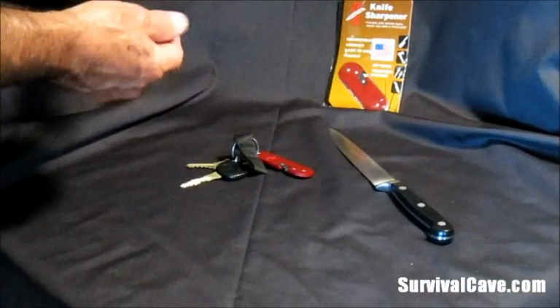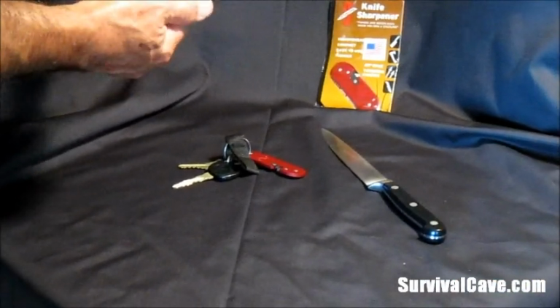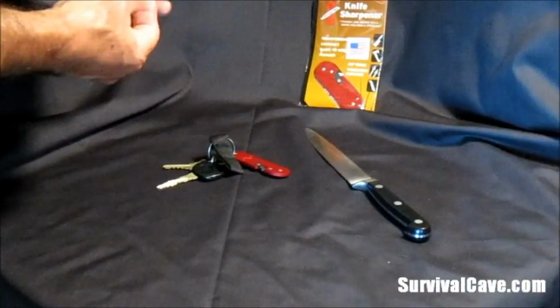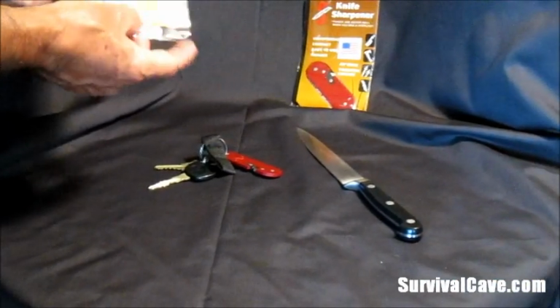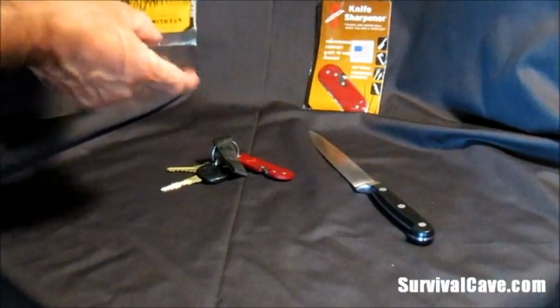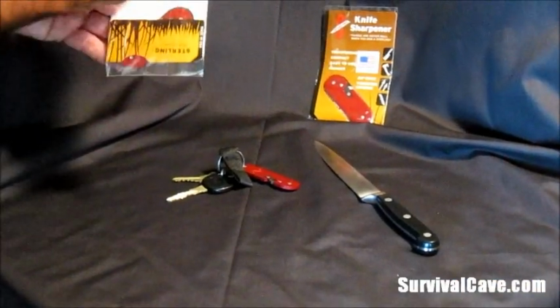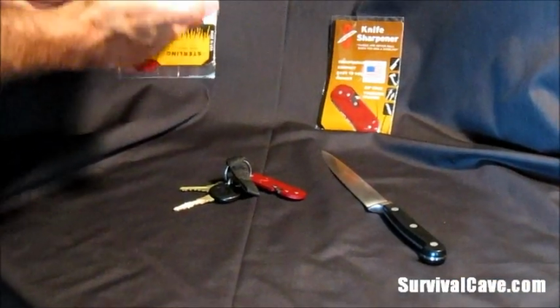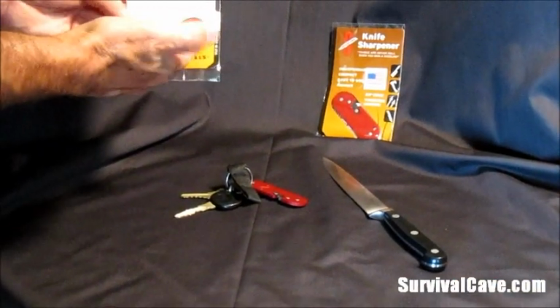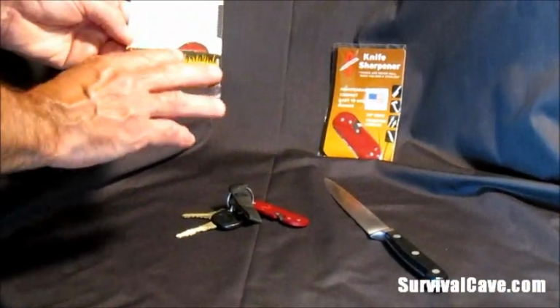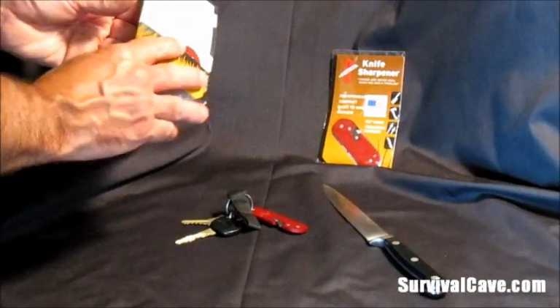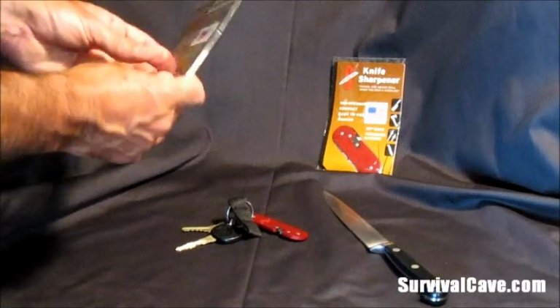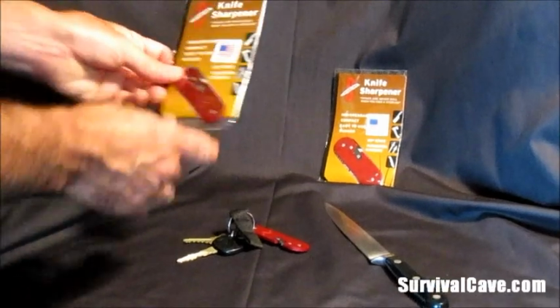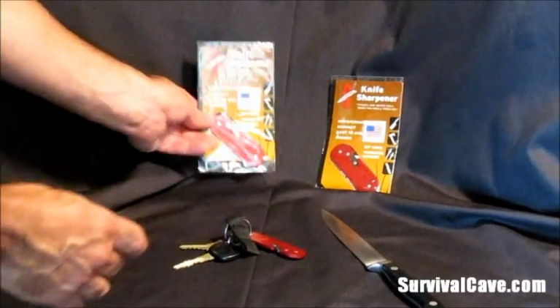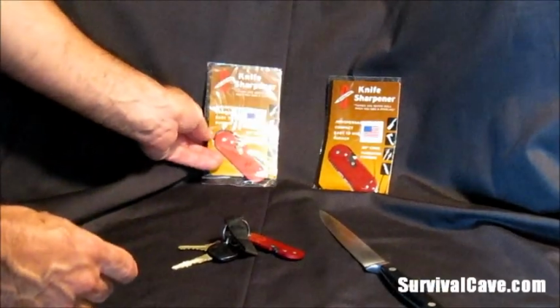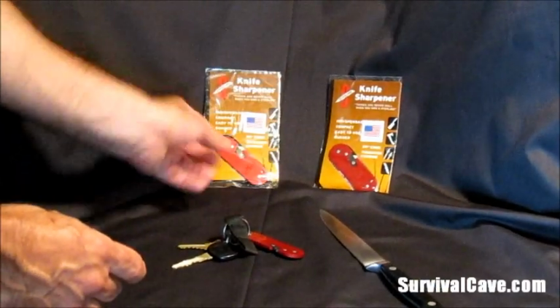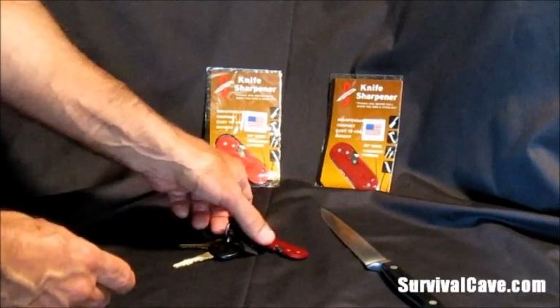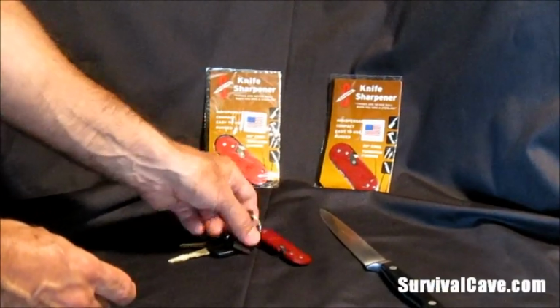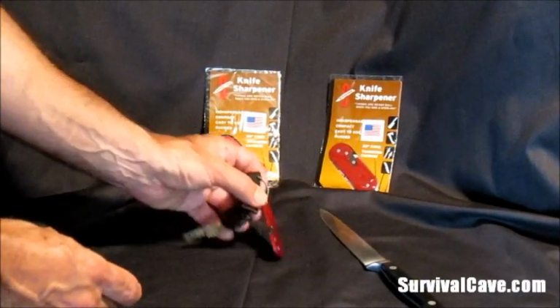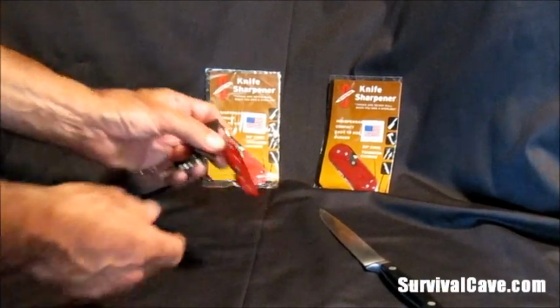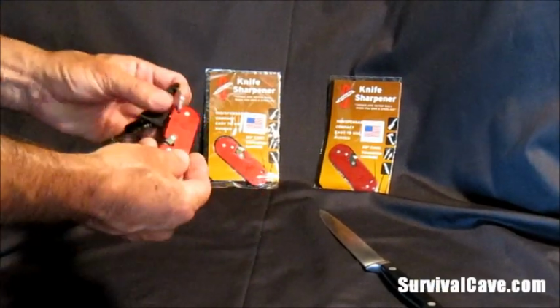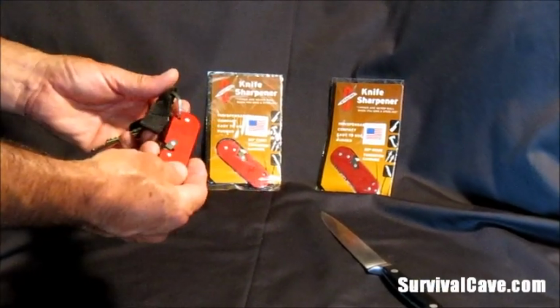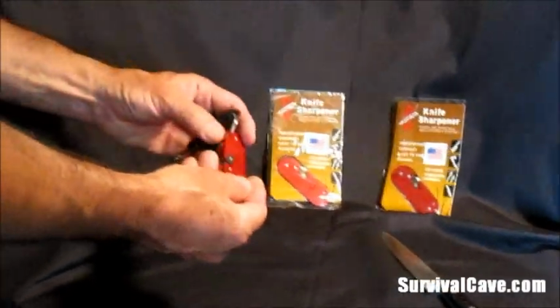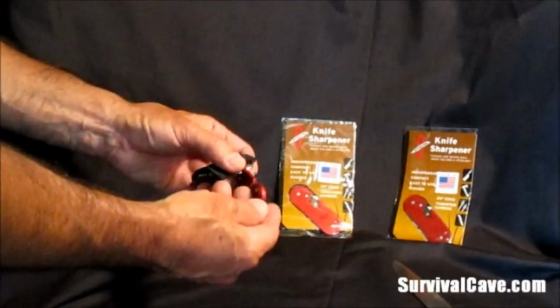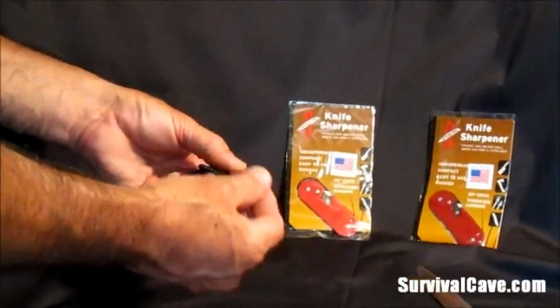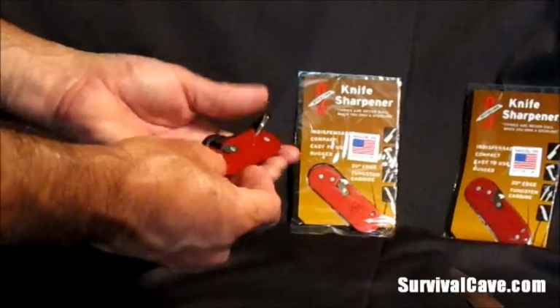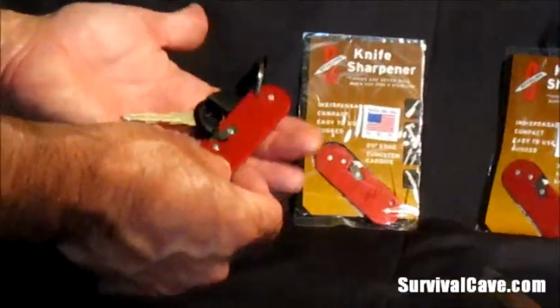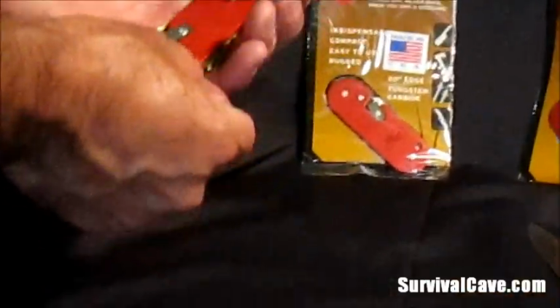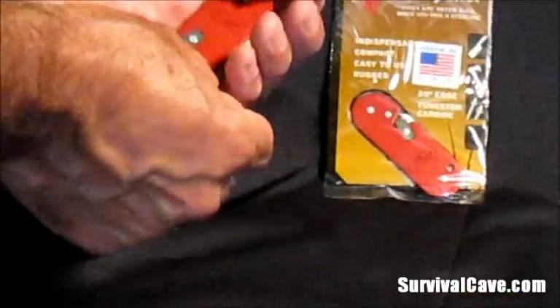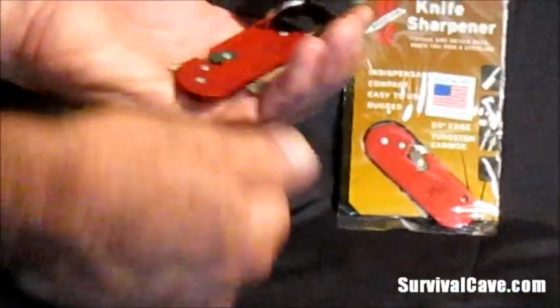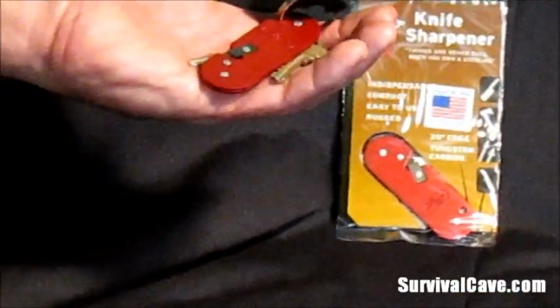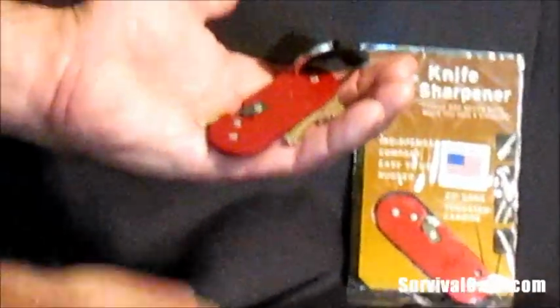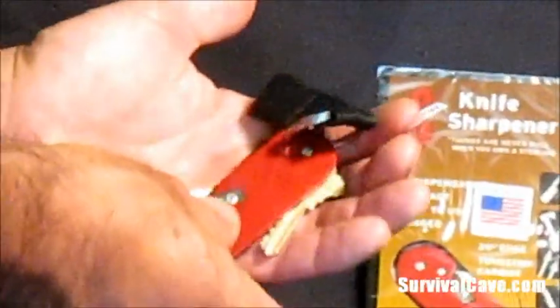Comes in a package like this. Full instructions on the back. Quite simply, we are going to show you how to use it. So we've put it on a key chain — very lightweight, as you can see. Not much more difference than the size of a key.